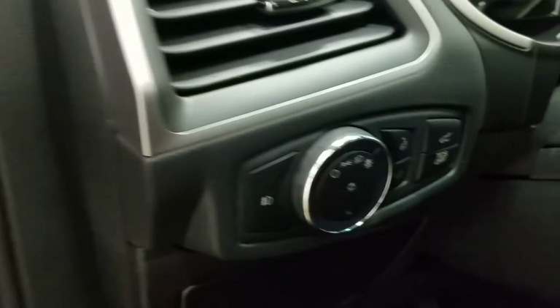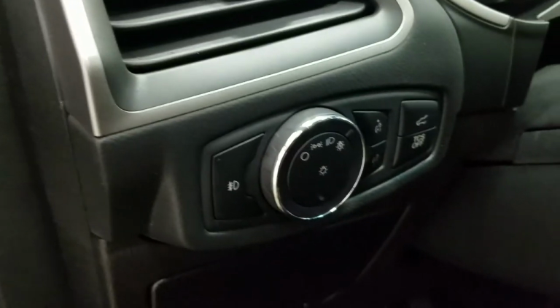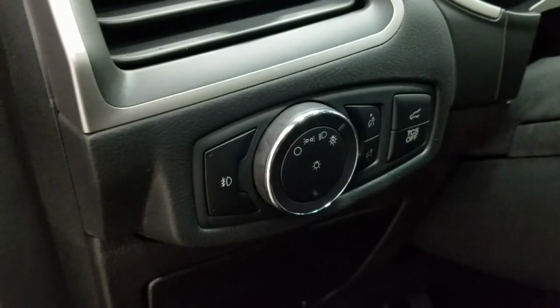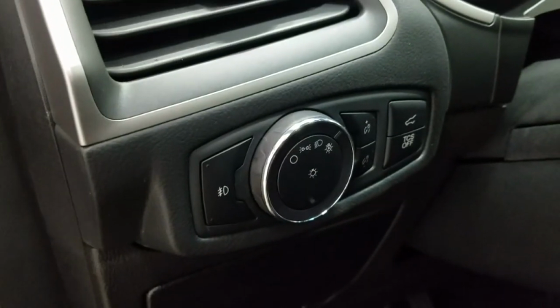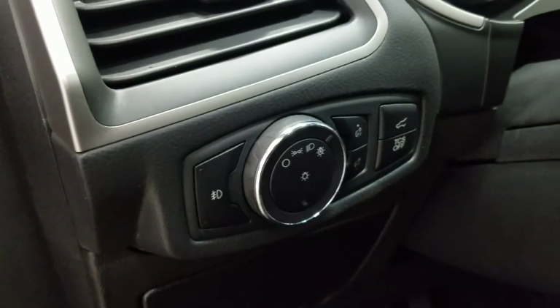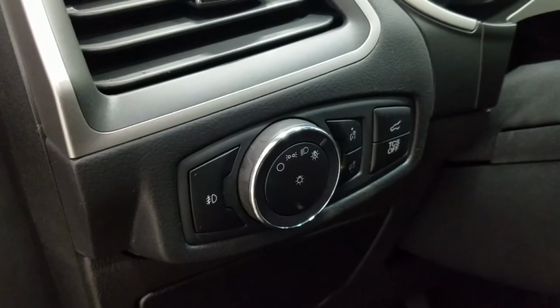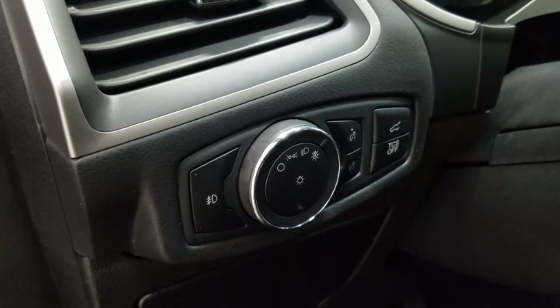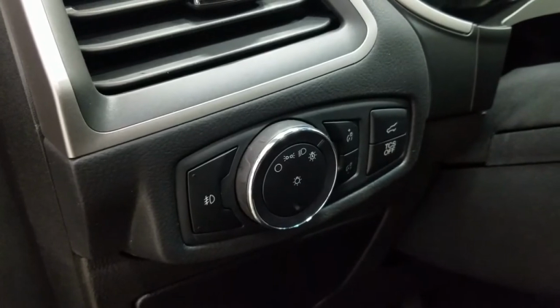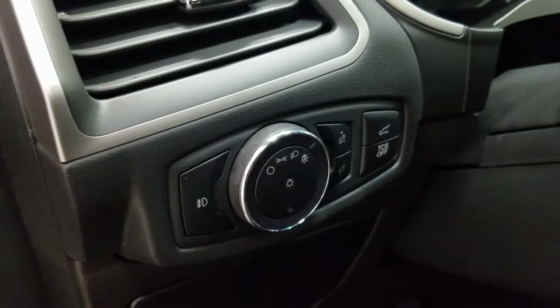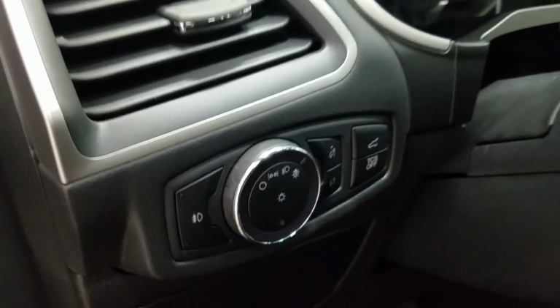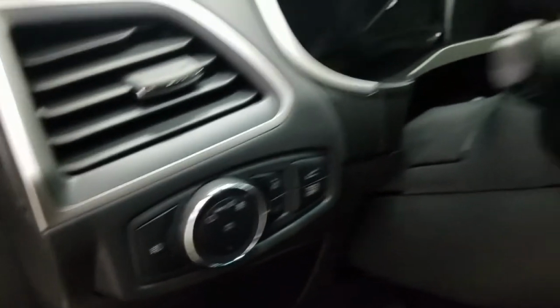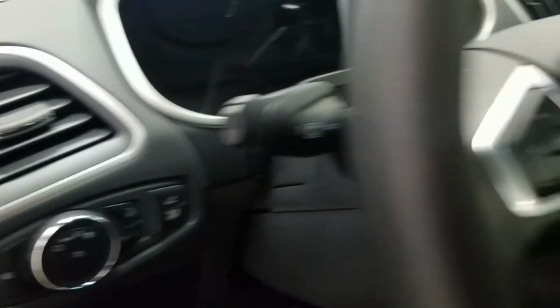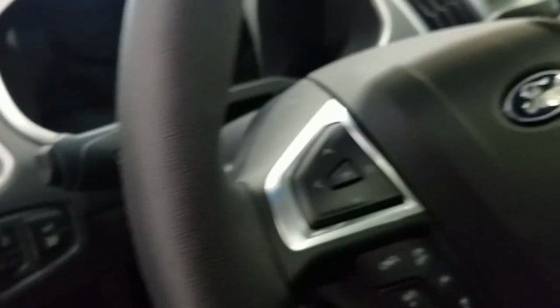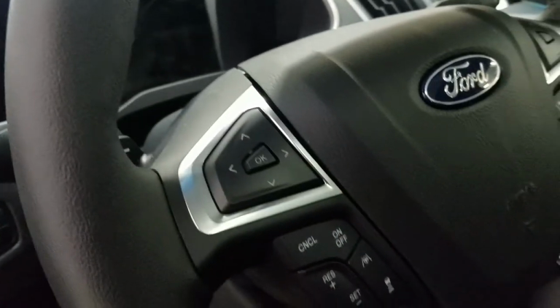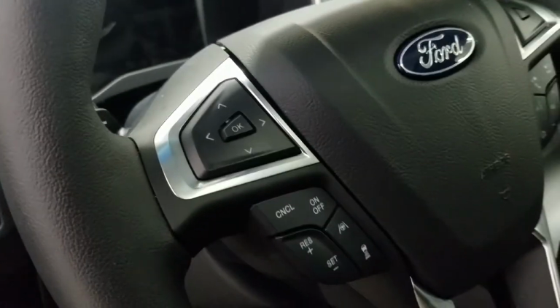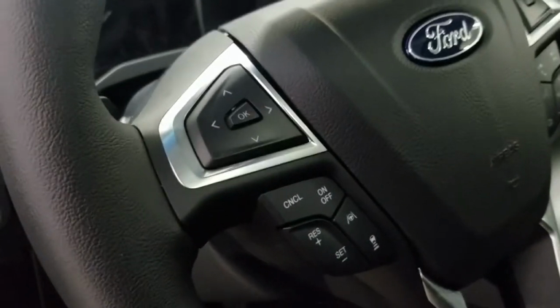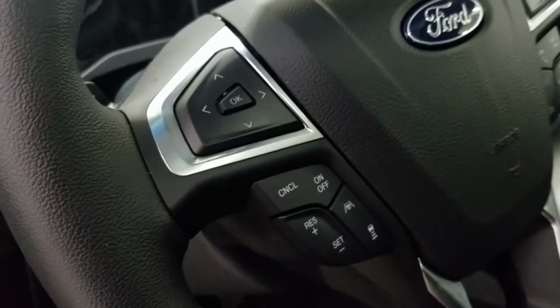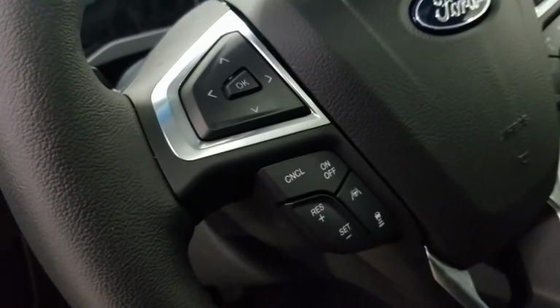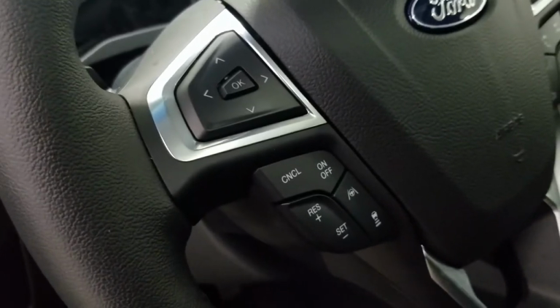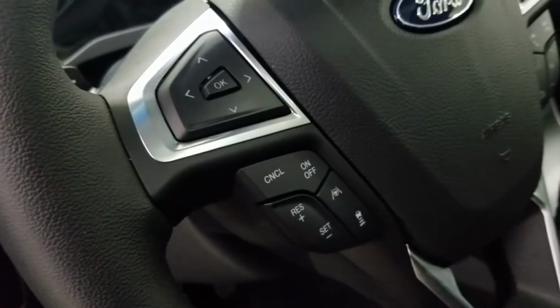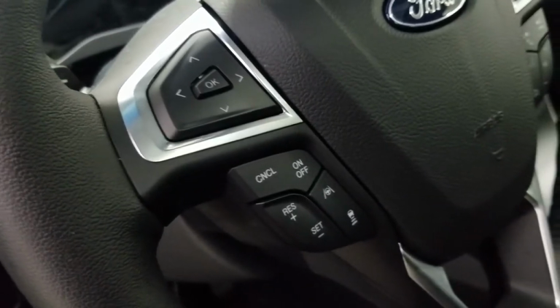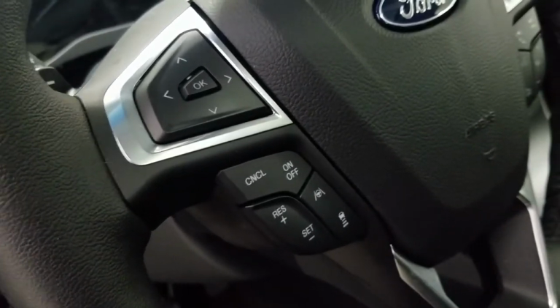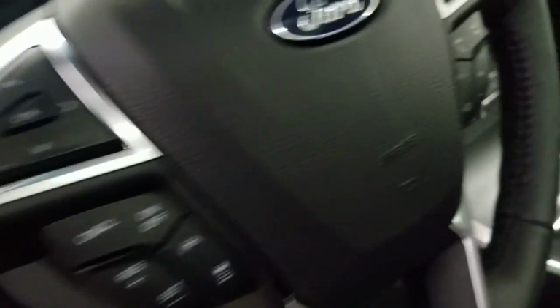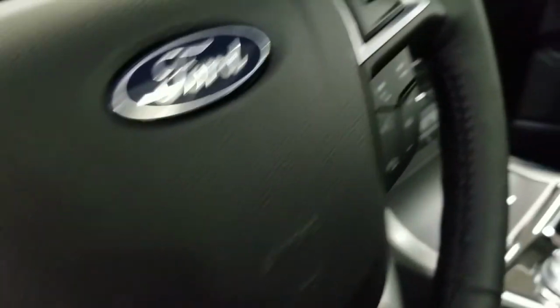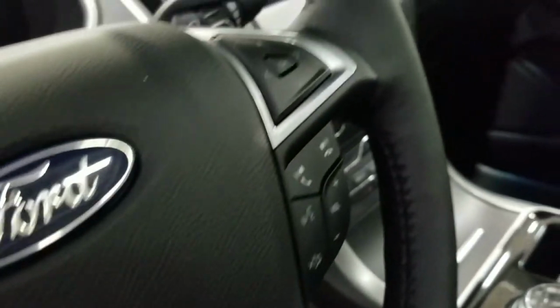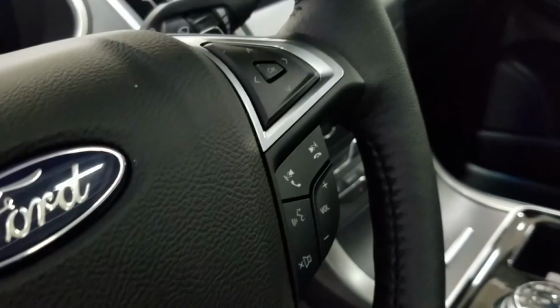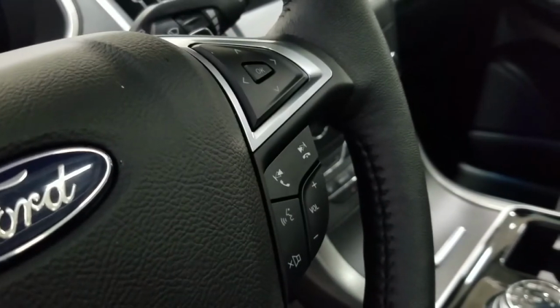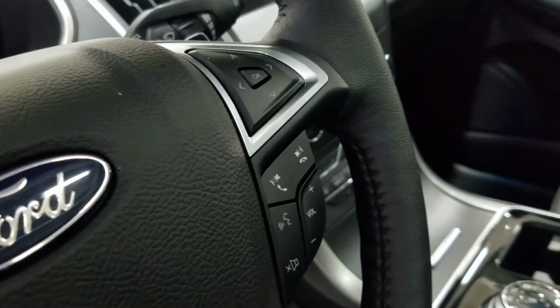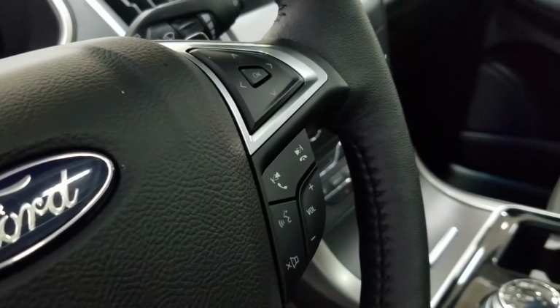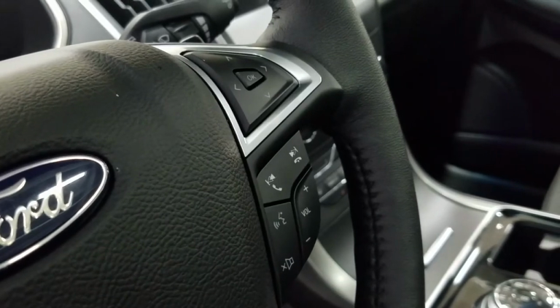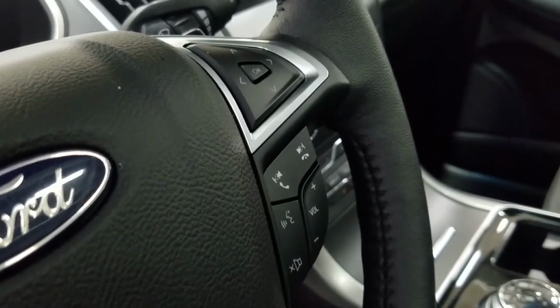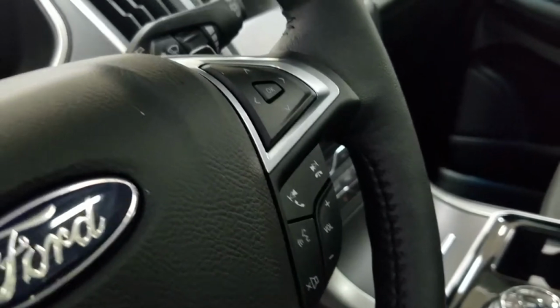Over at the steering column we have our automatic headlamp dial as well as our lift gate button. We have a tilt steering wheel with our information trackpad and adaptive cruise control settings to the left. Over at the right we have our entertainment and media trackpad and hands-free controls.